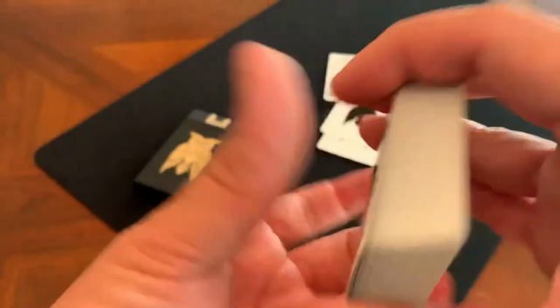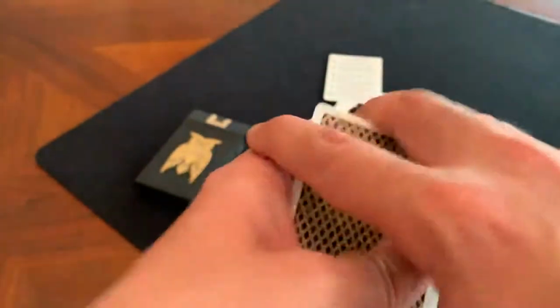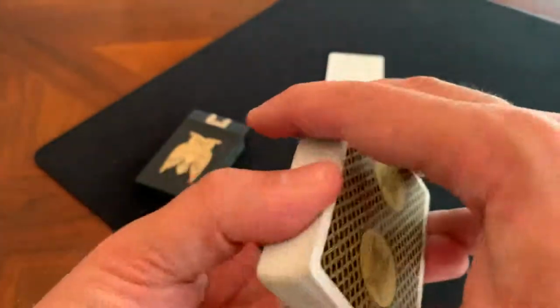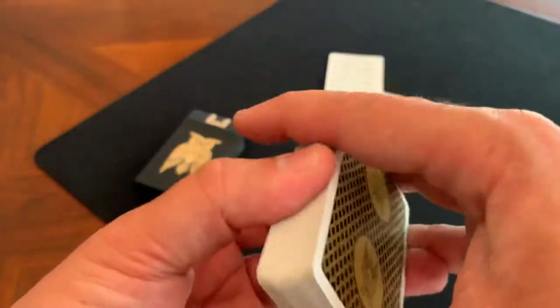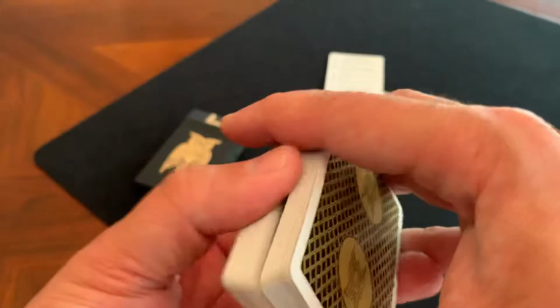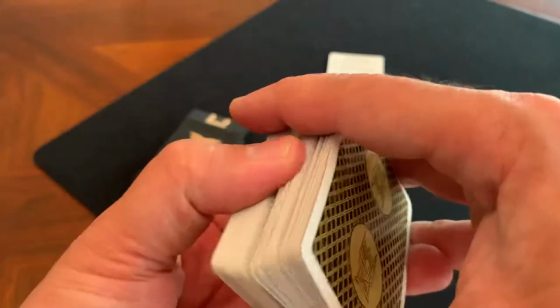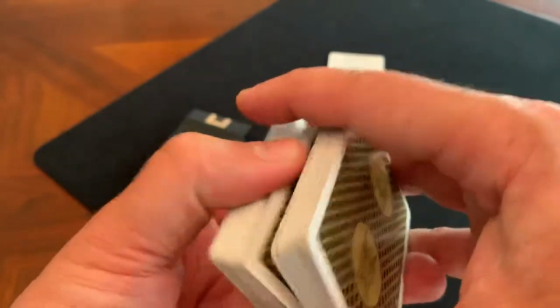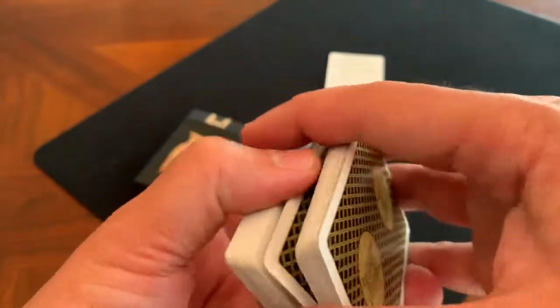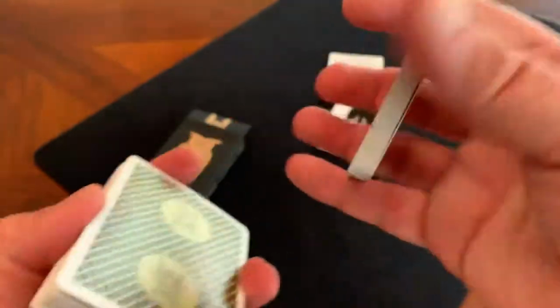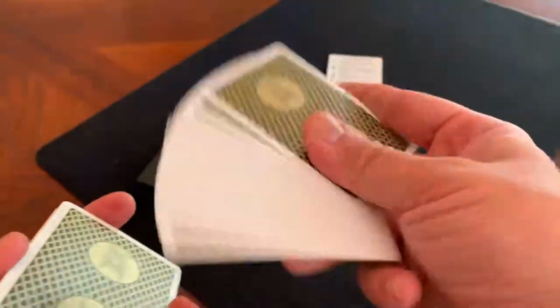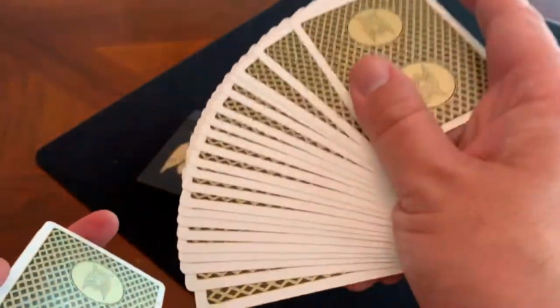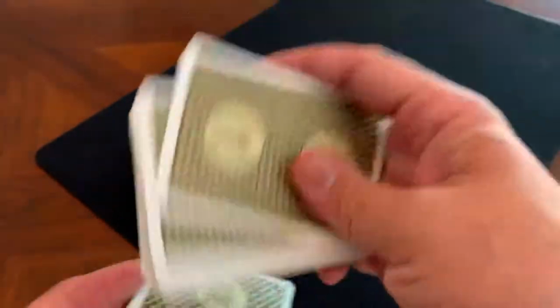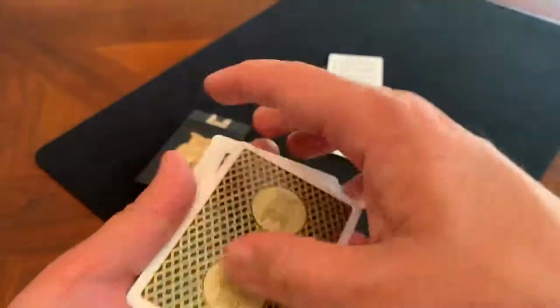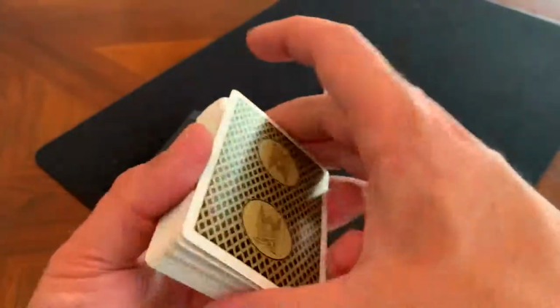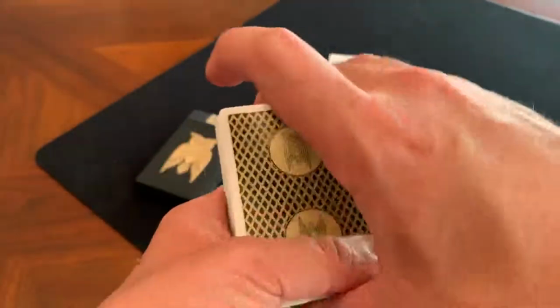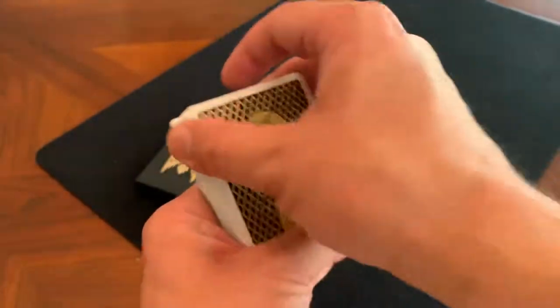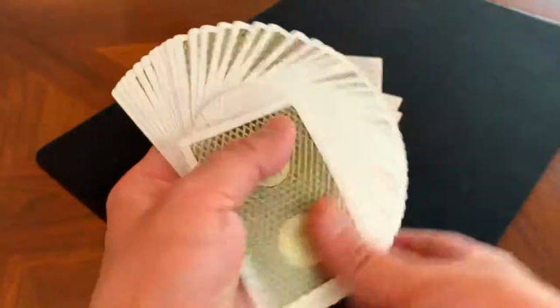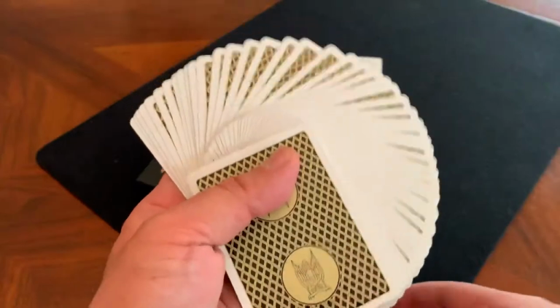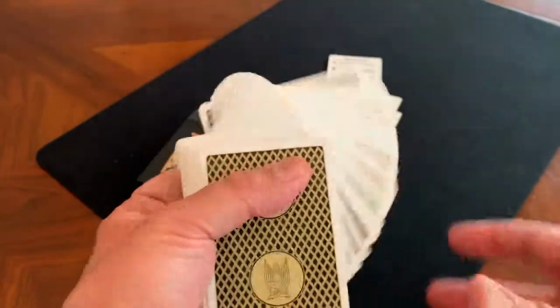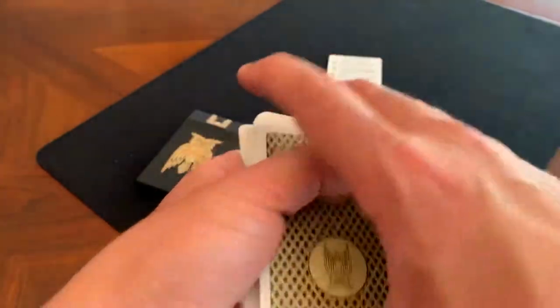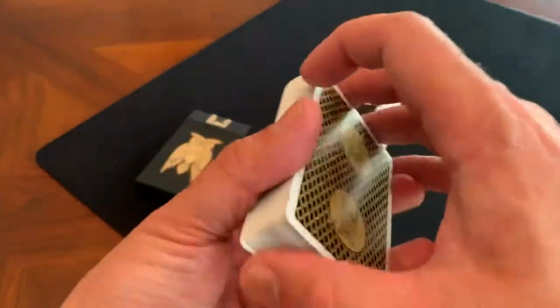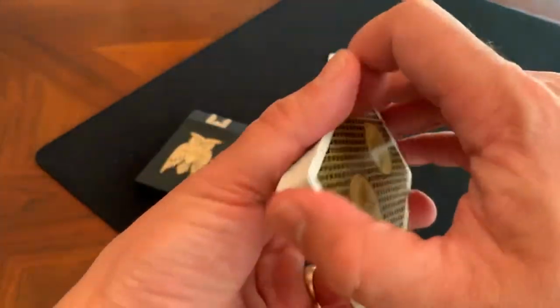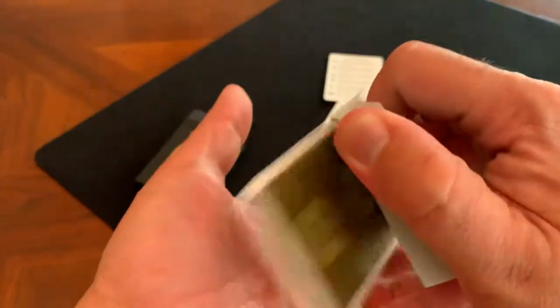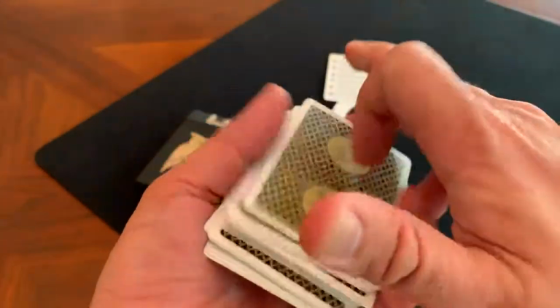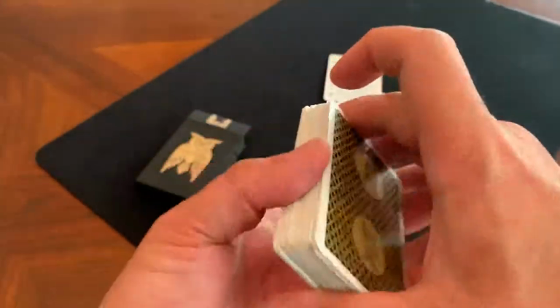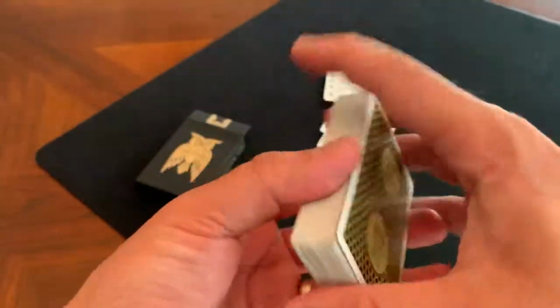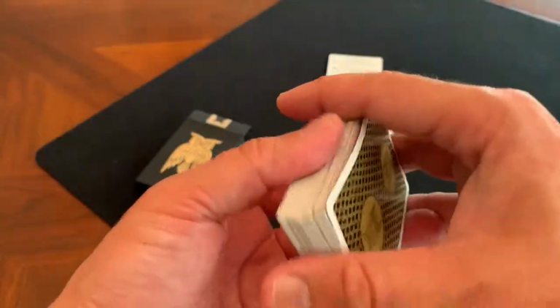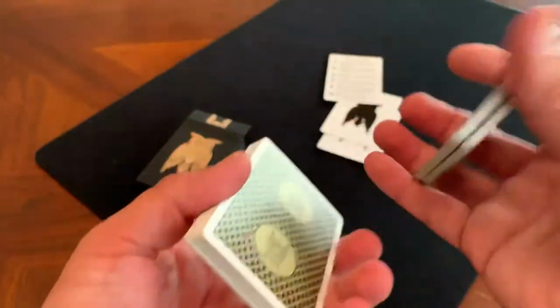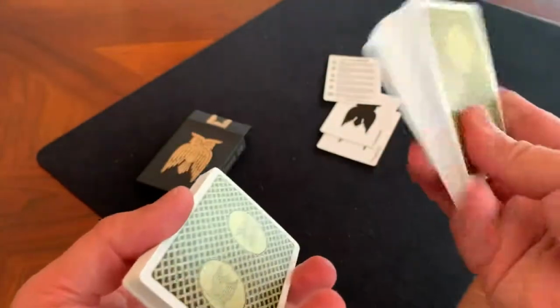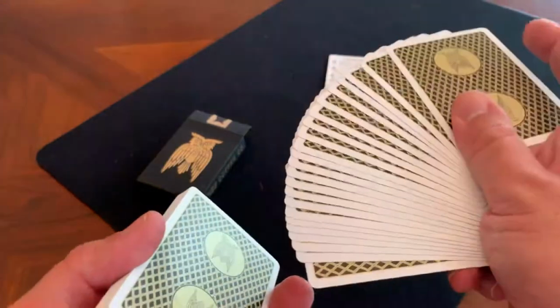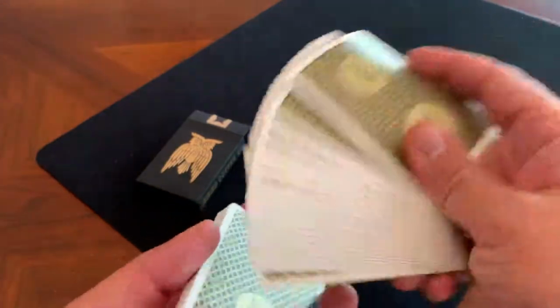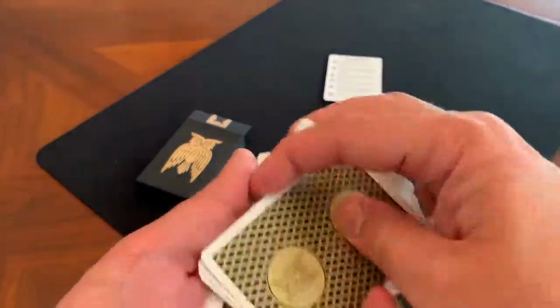As far as handling, given the collaboration with USPCC, they're going to handle really nicely. They fan super well and look great in fans. Just a really nice, very smooth deck overall.